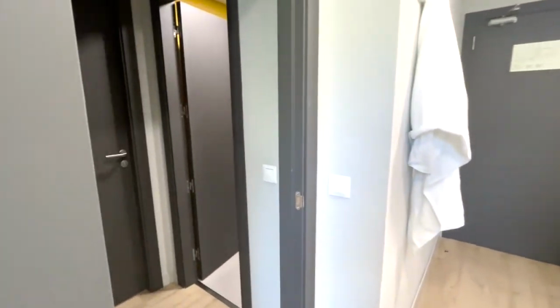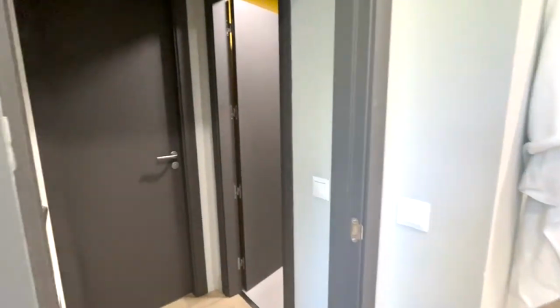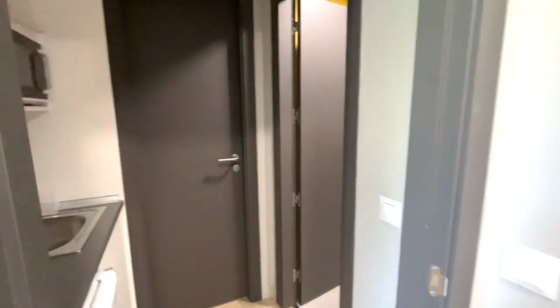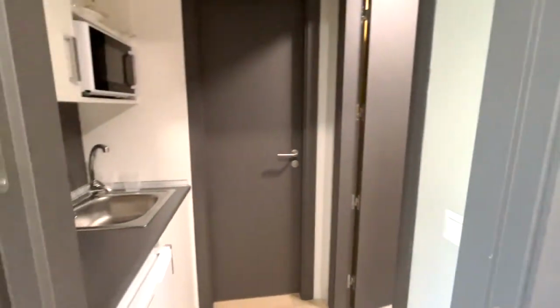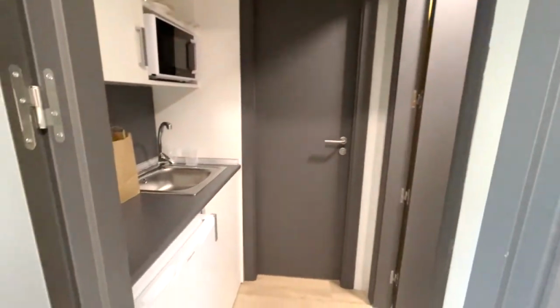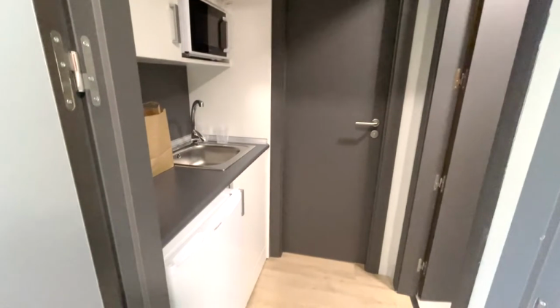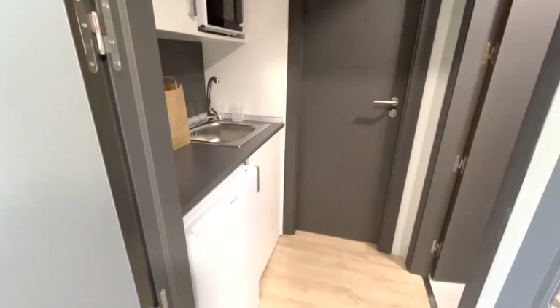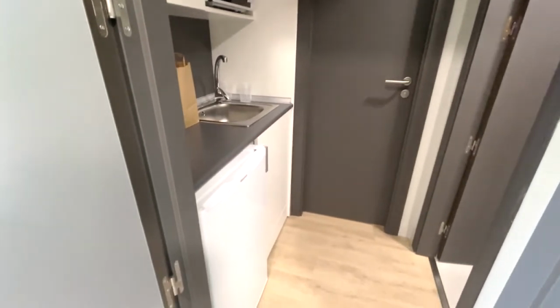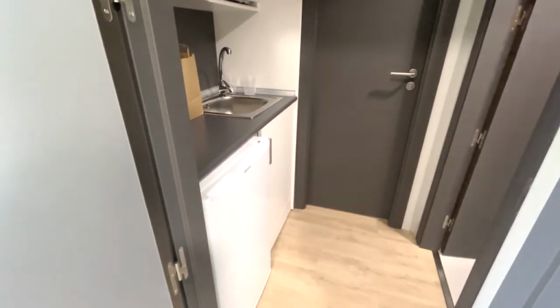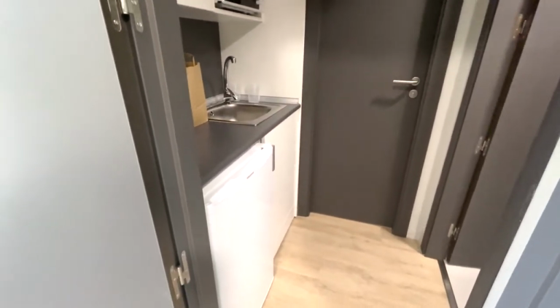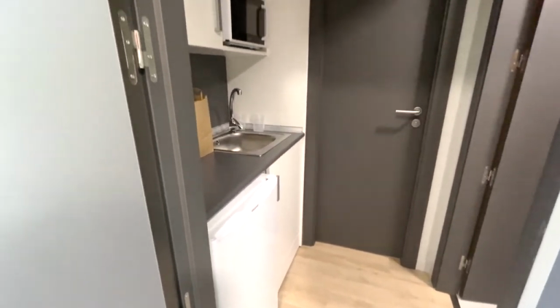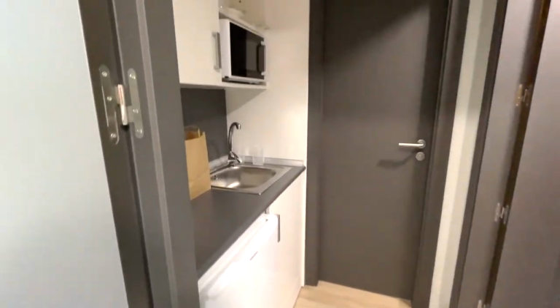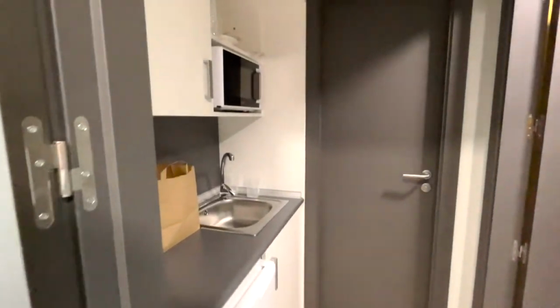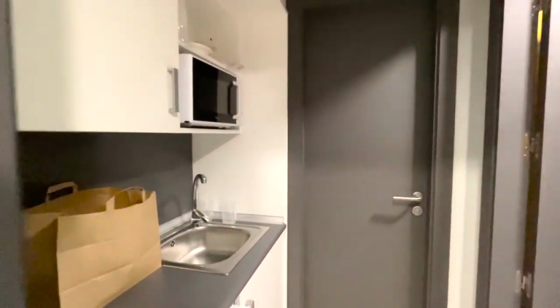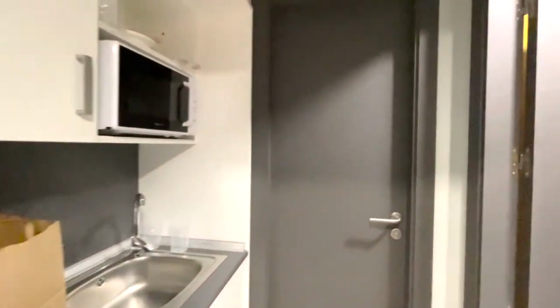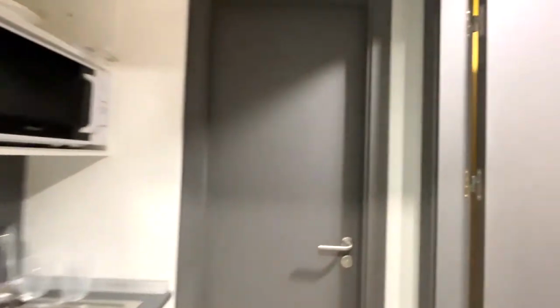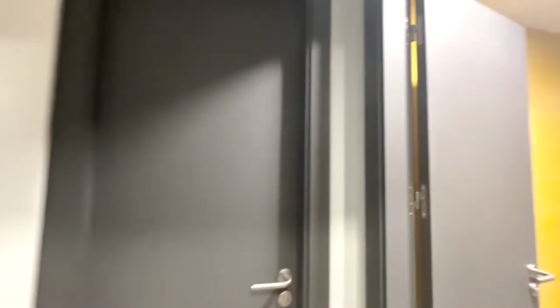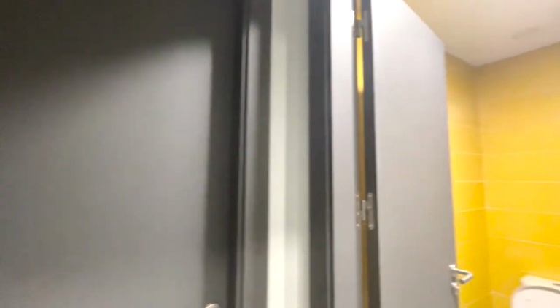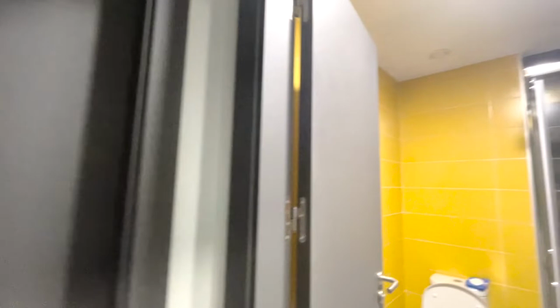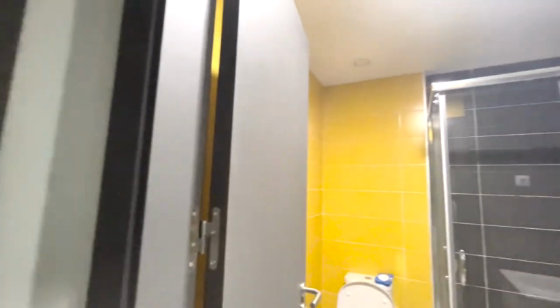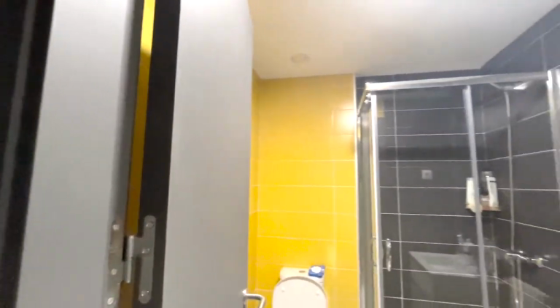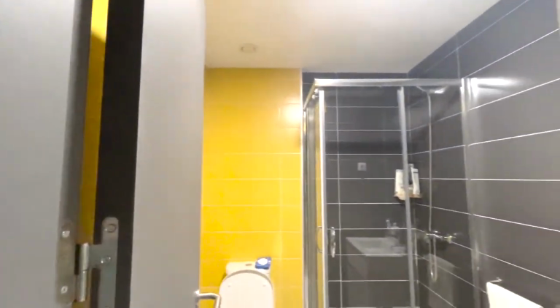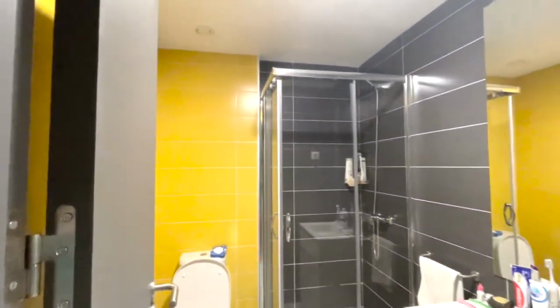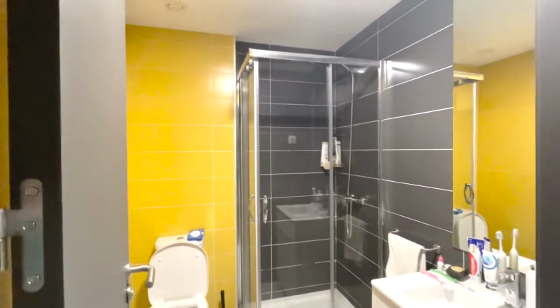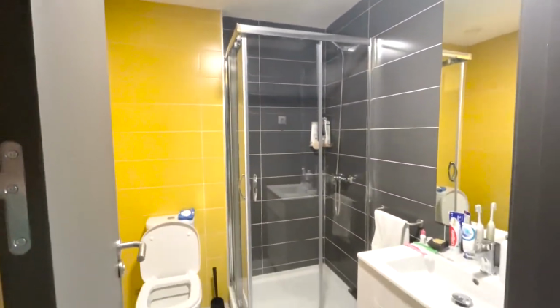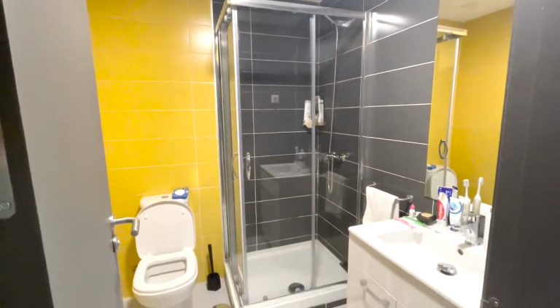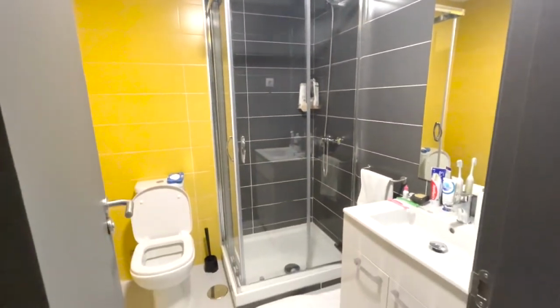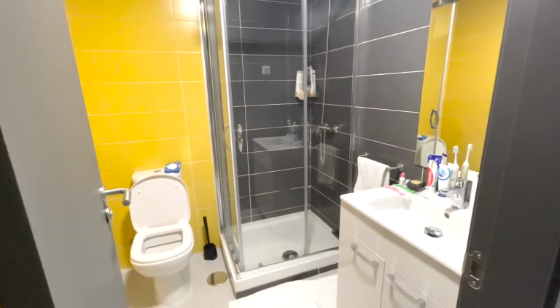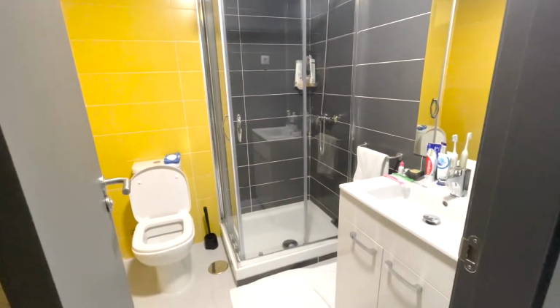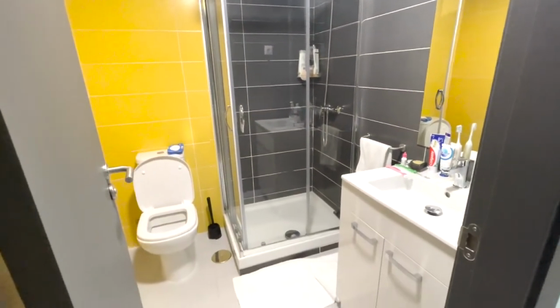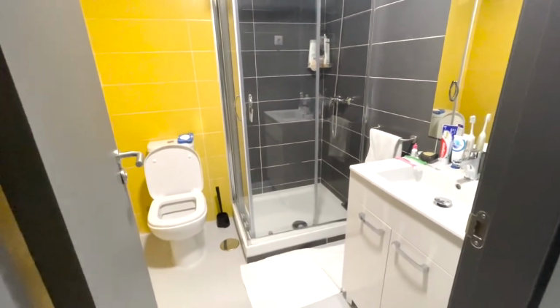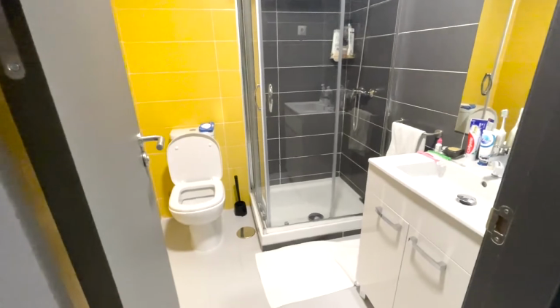Each pair of rooms has a kitchenette stocked with a mini fridge, cabinet space, a microwave, and a sink for you and your roommate to share. You also share a bathroom. The rooms allow for privacy with lockable doors between your room and the shared space.